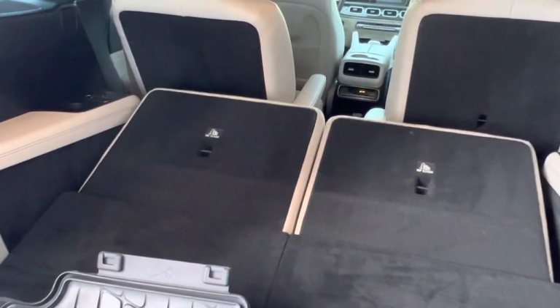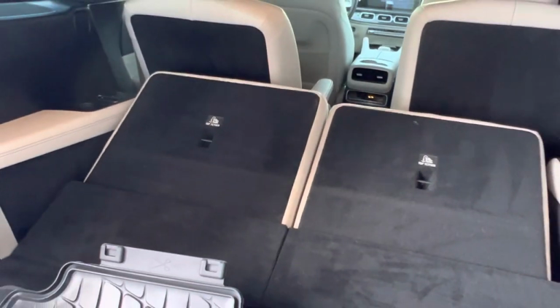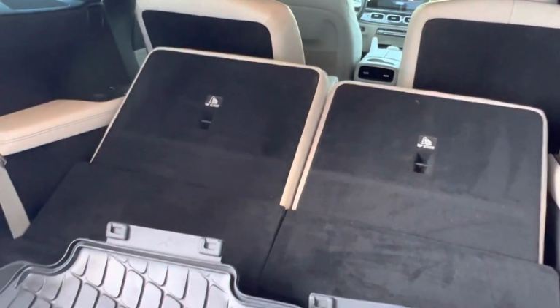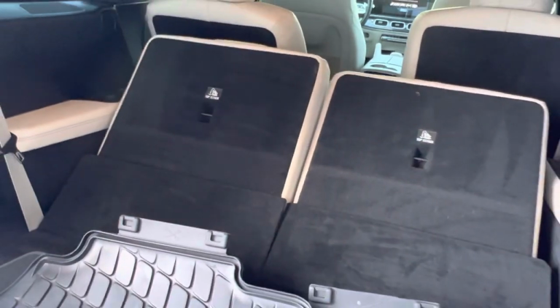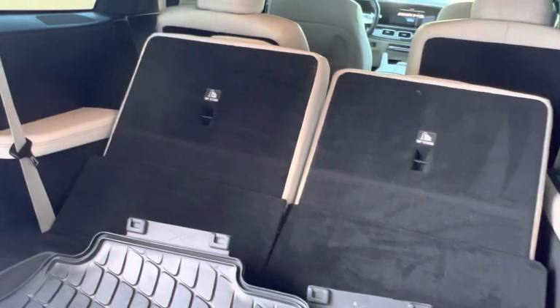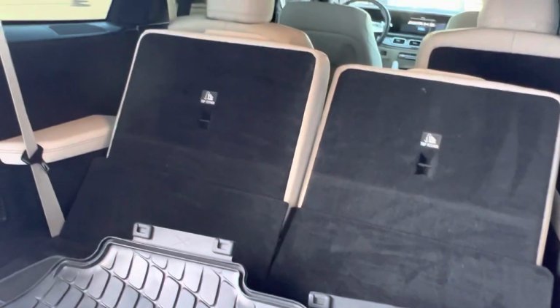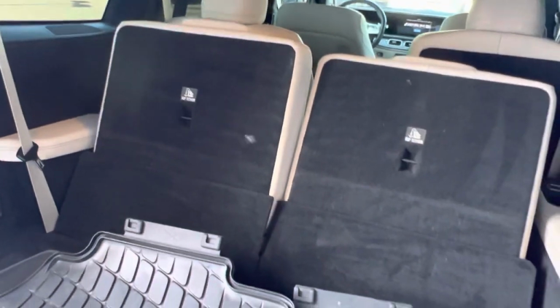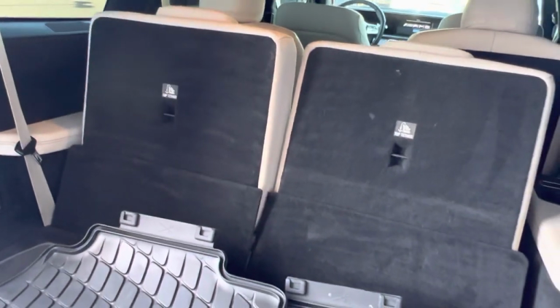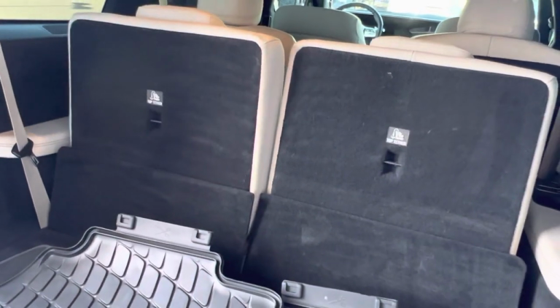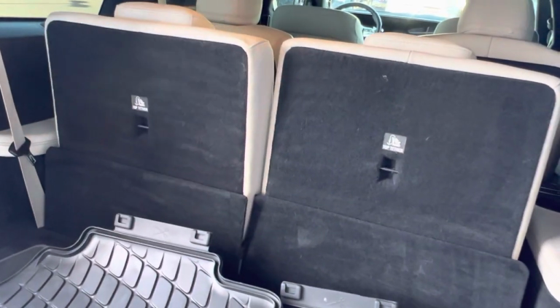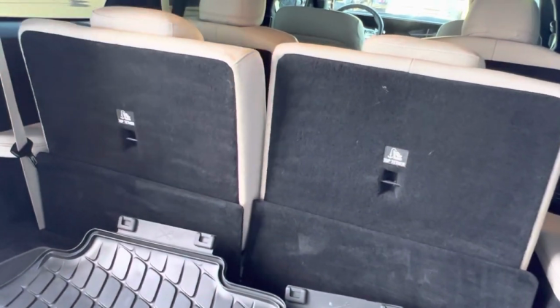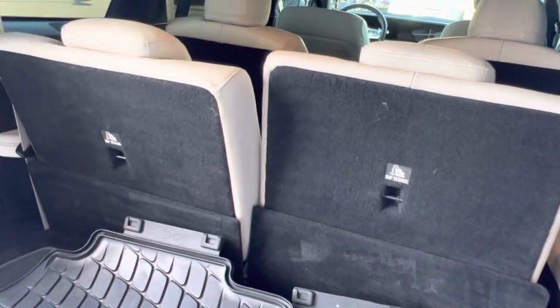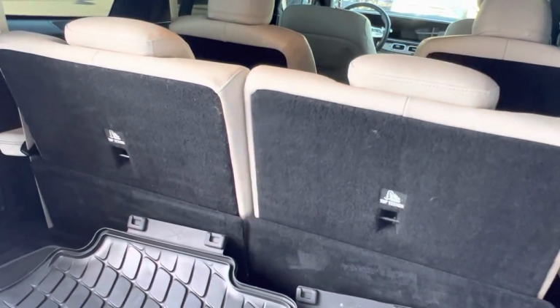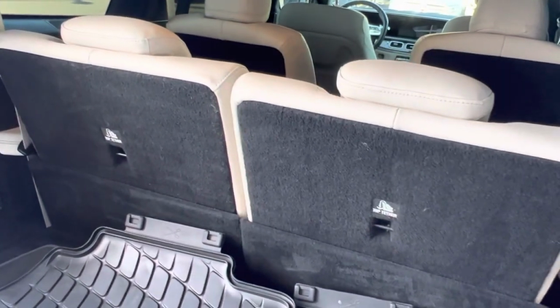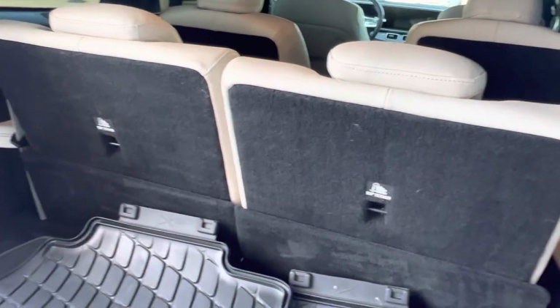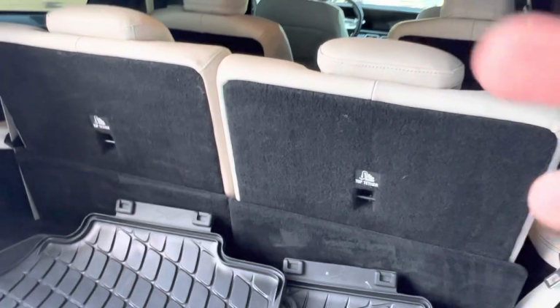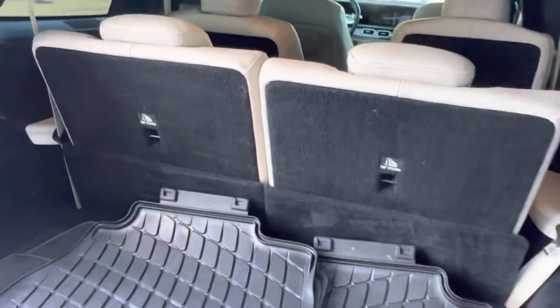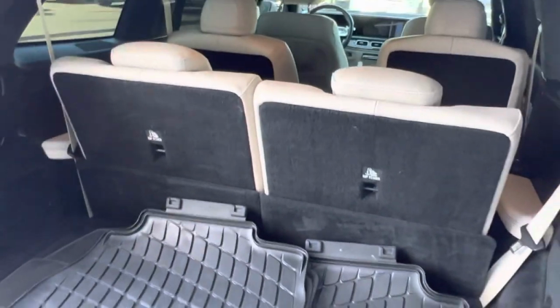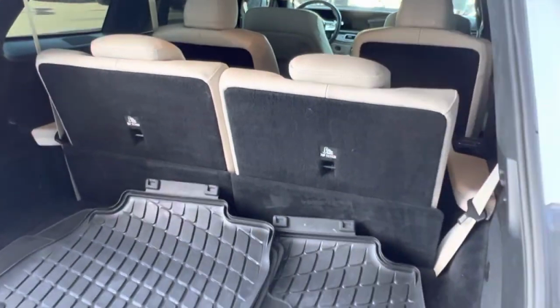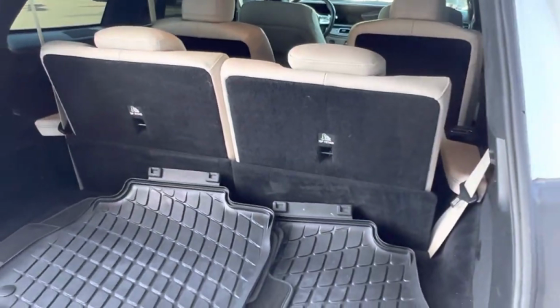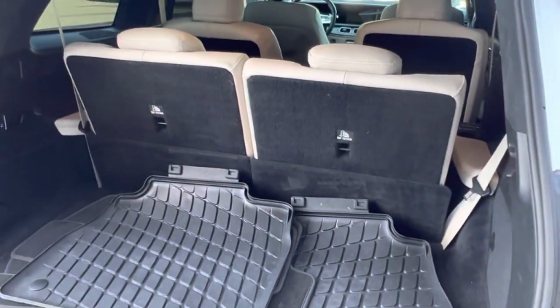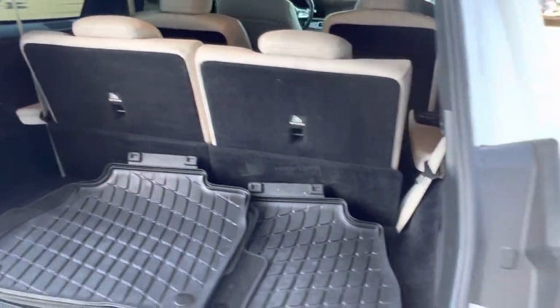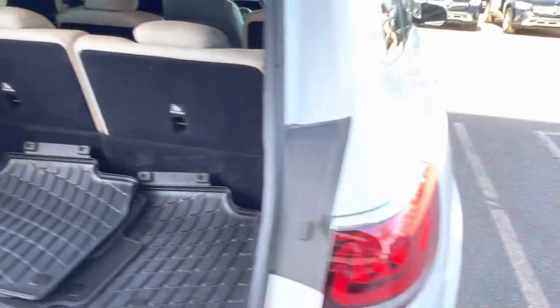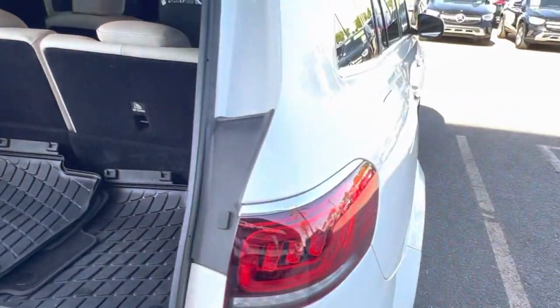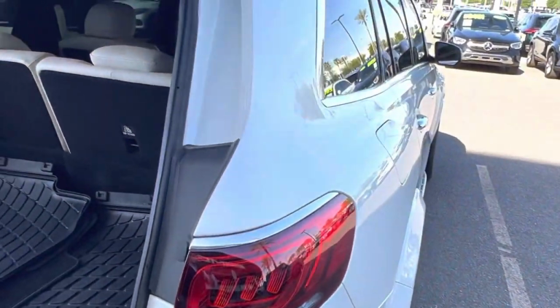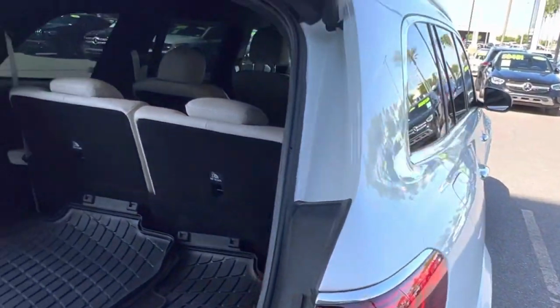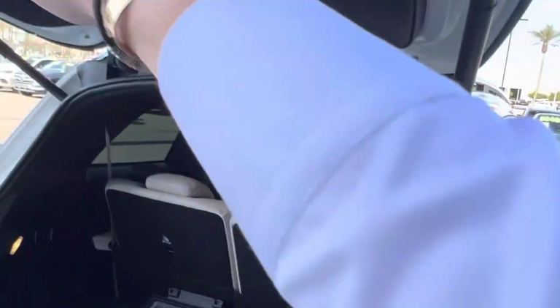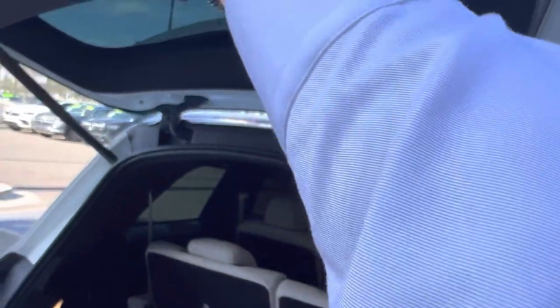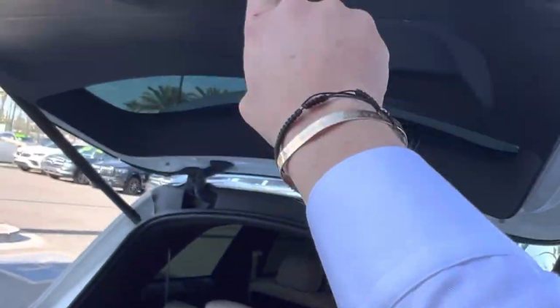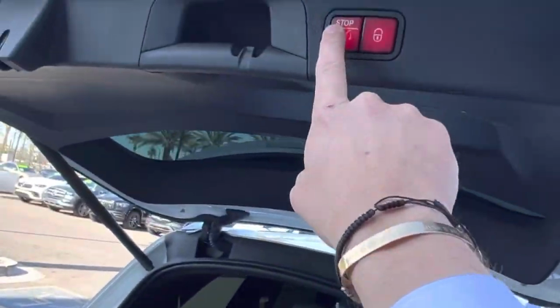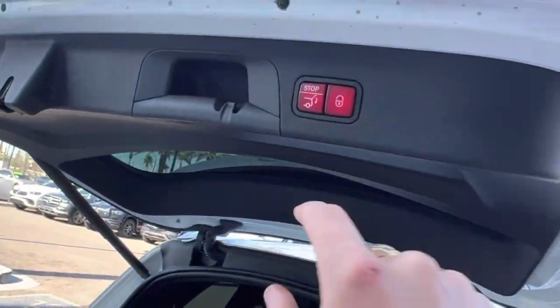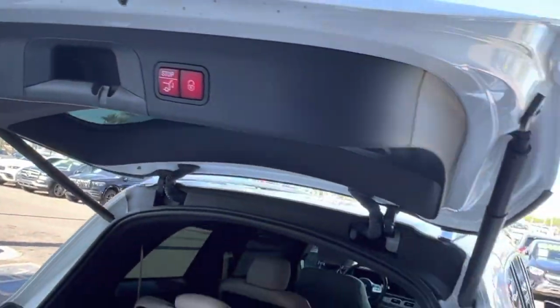Raise those on up — these third row seats are heated as well, by the way. So even if you're riding in the third row, you still have all the very nice creature comforts. Let's make our way over to the passenger side.